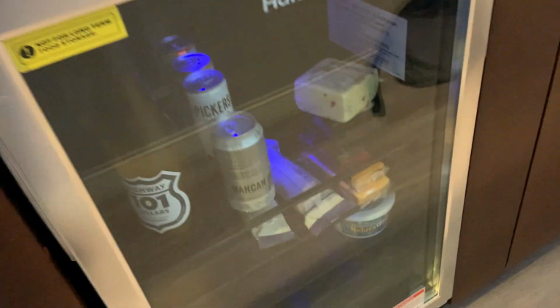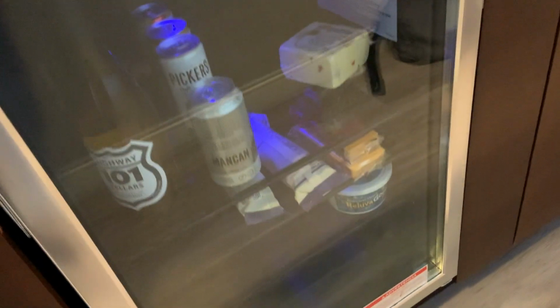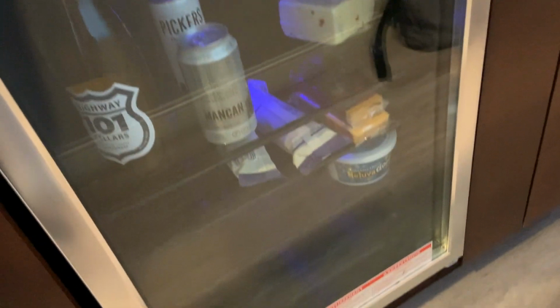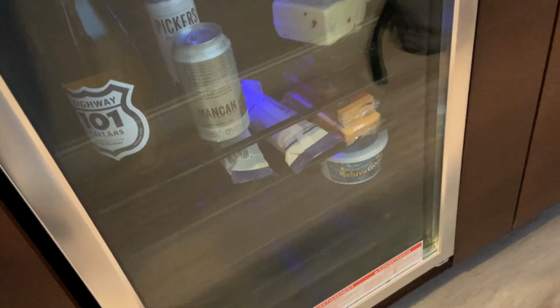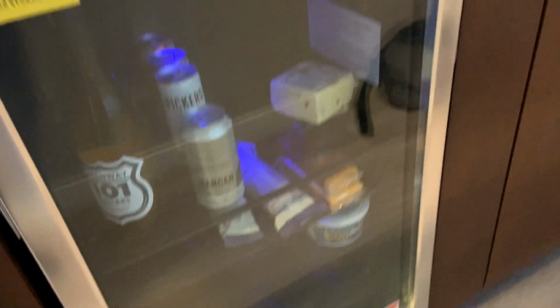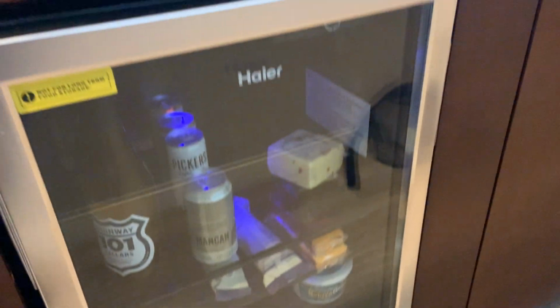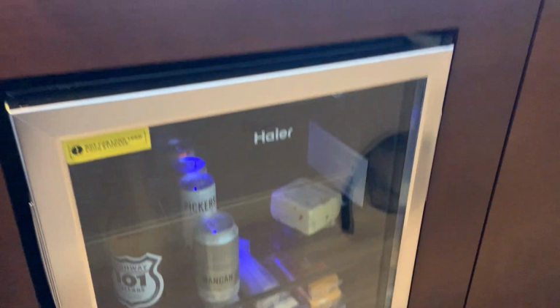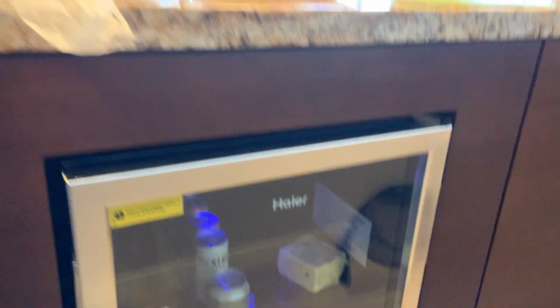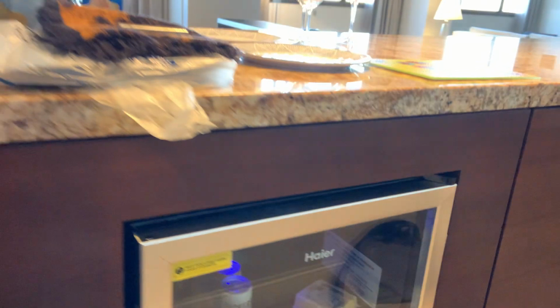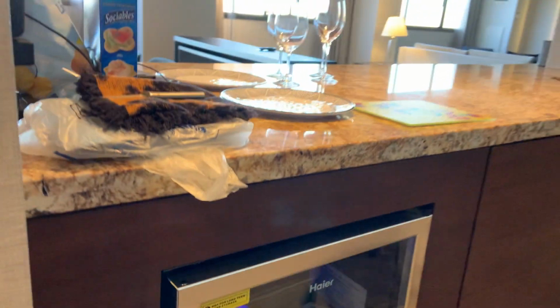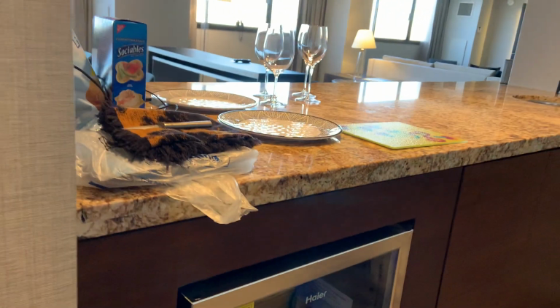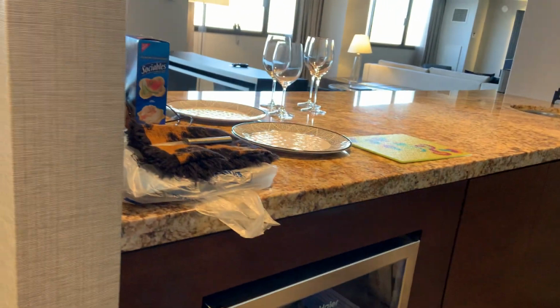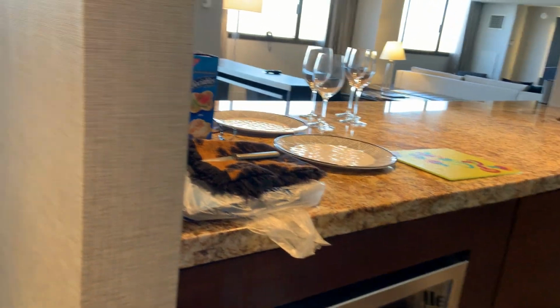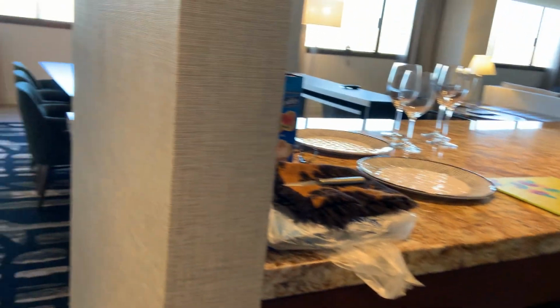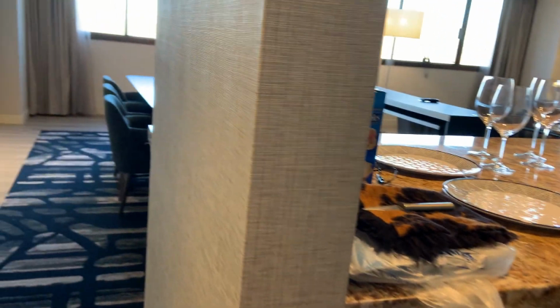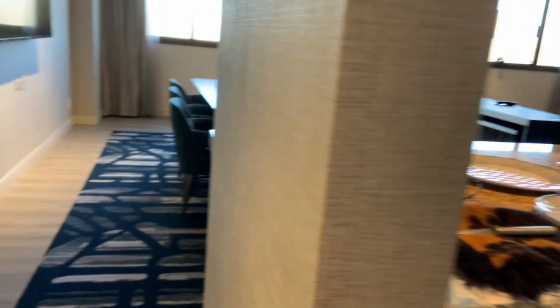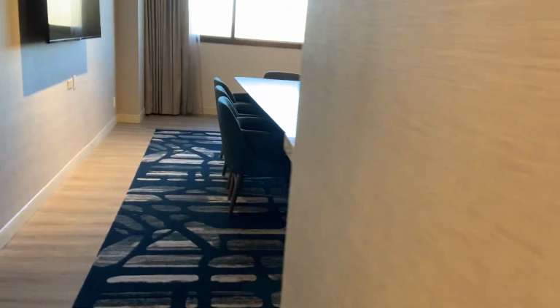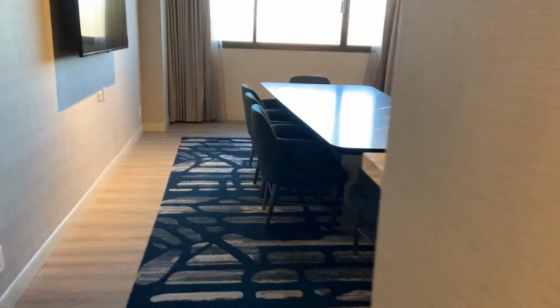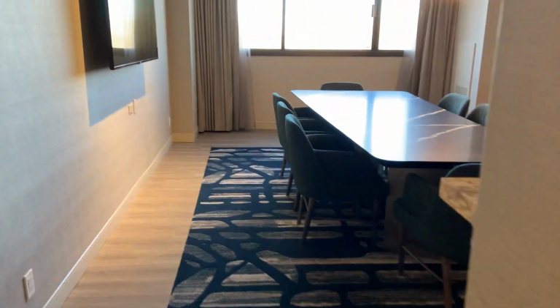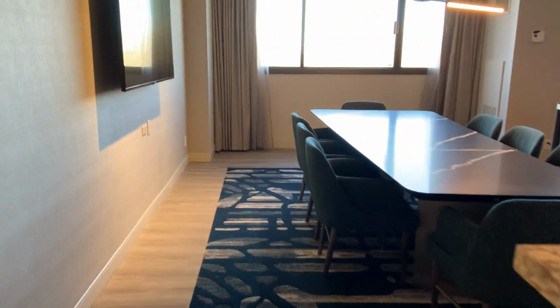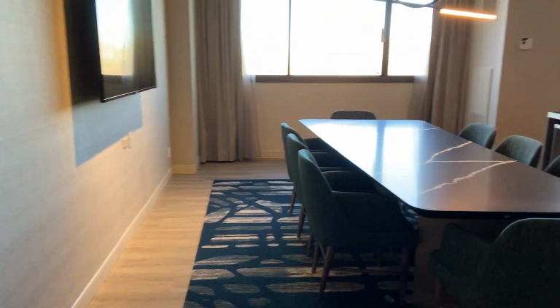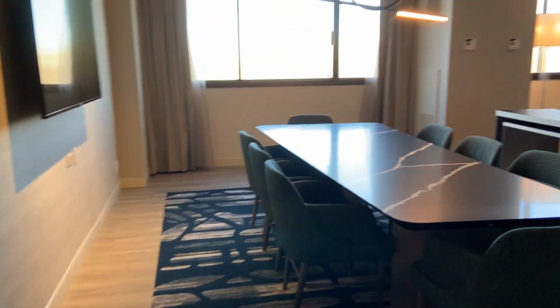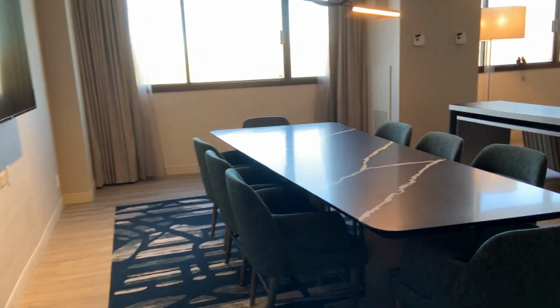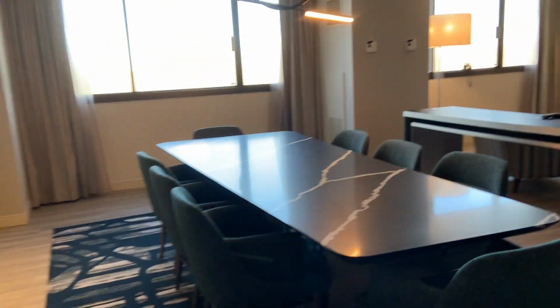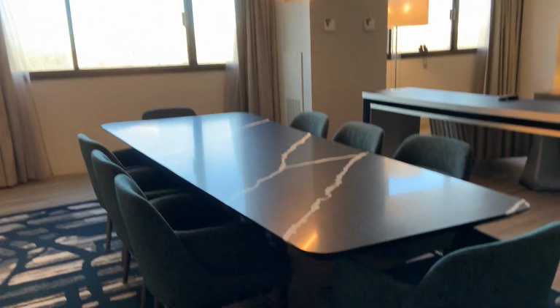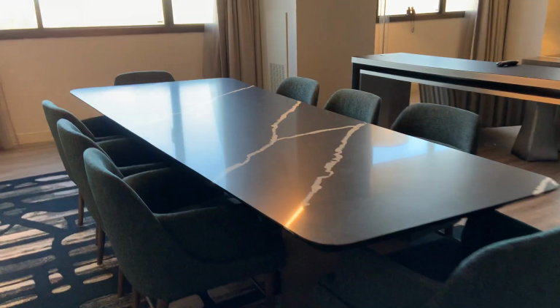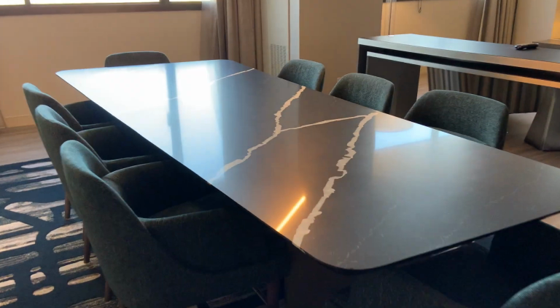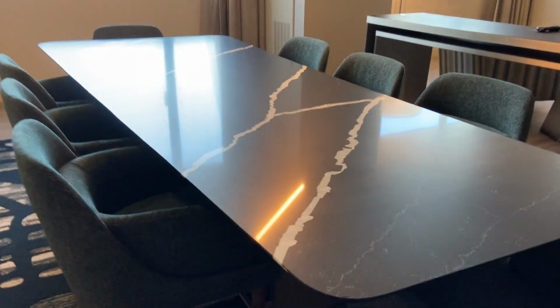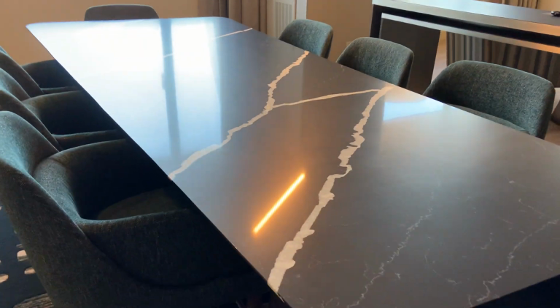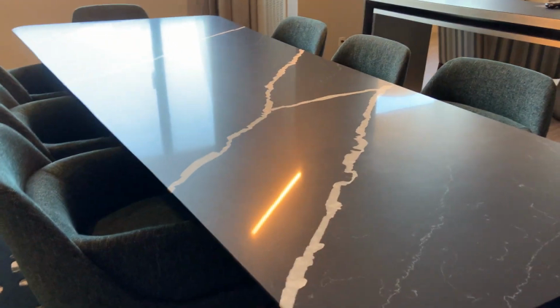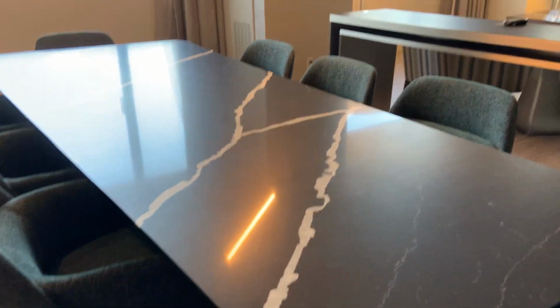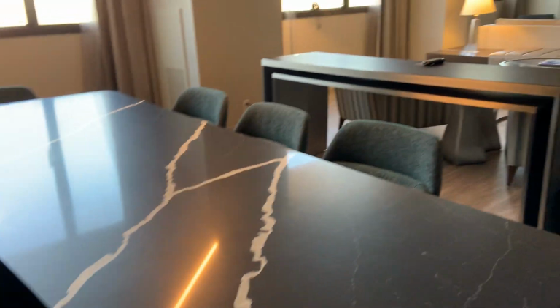And look at this — the see-through refrigerator. This is the marble dining table.